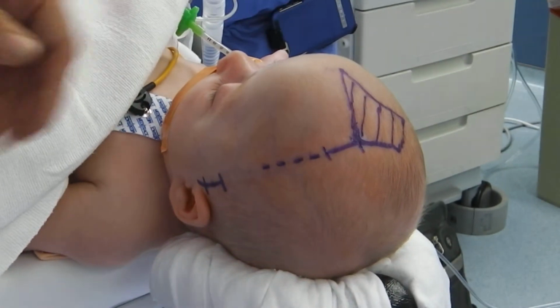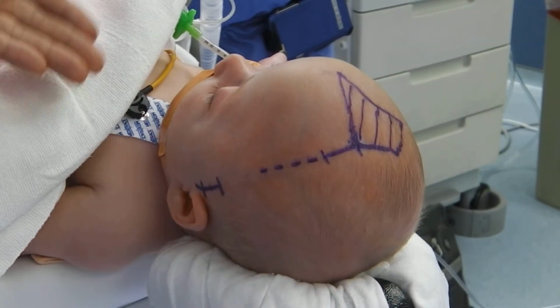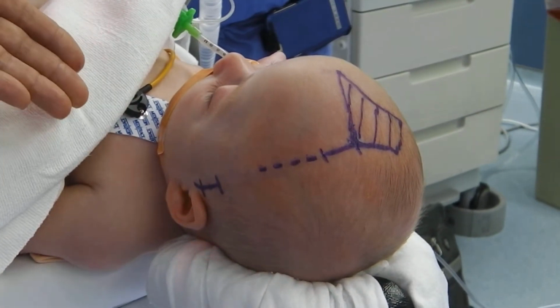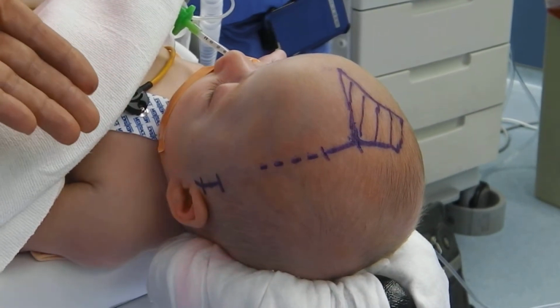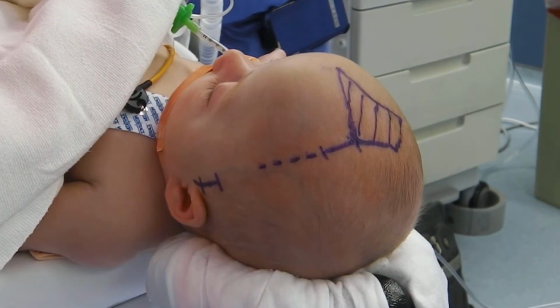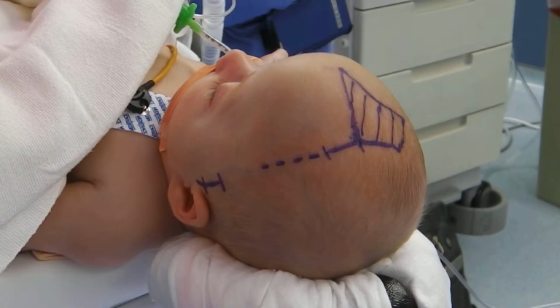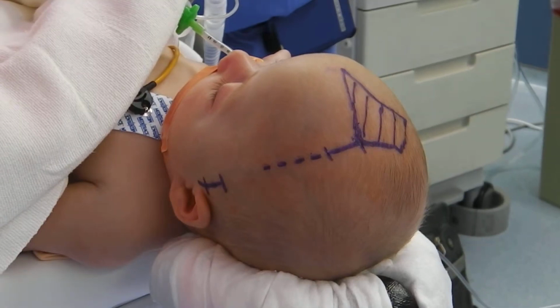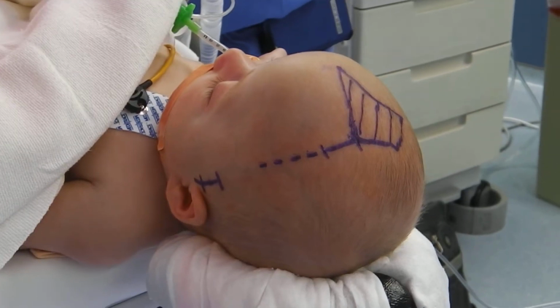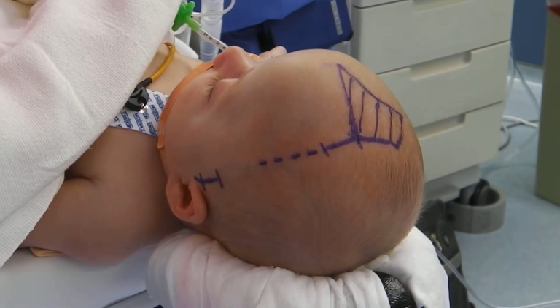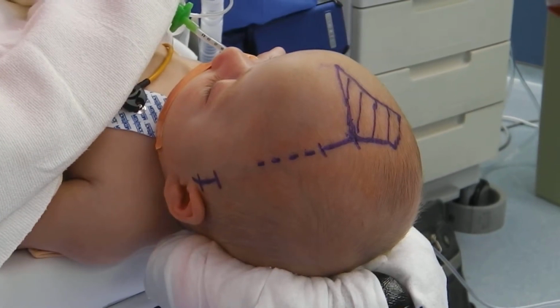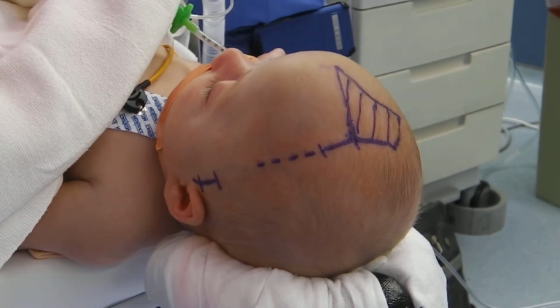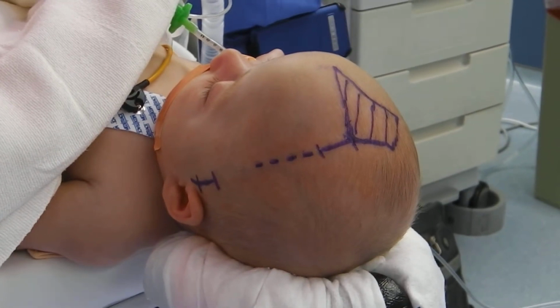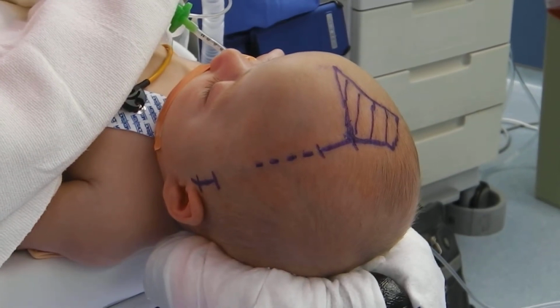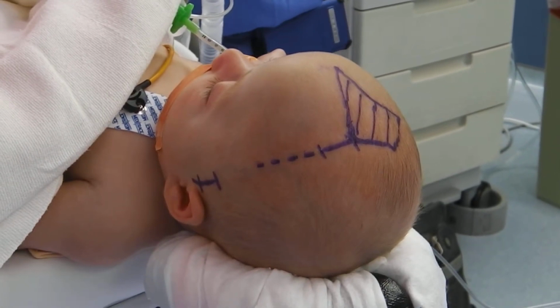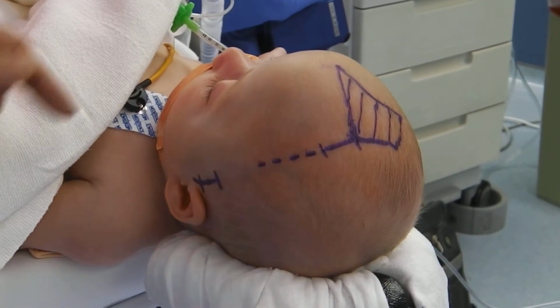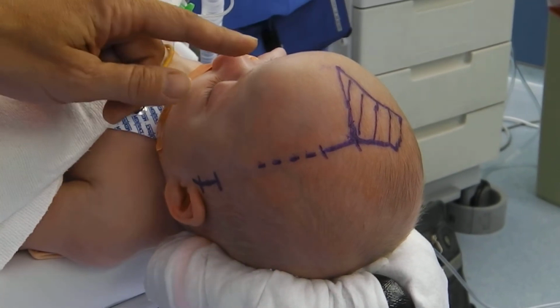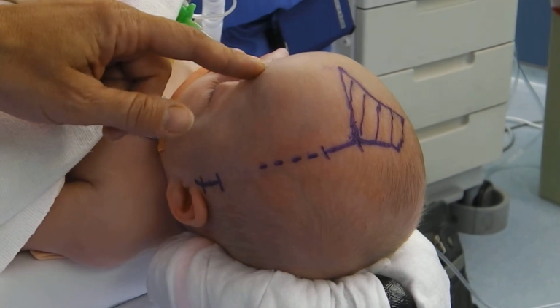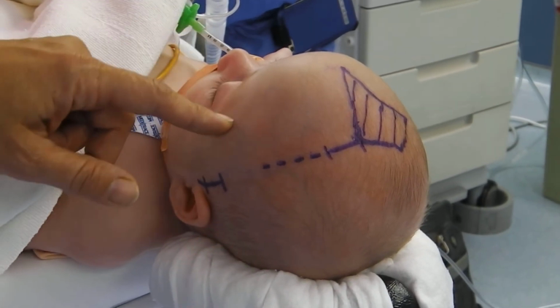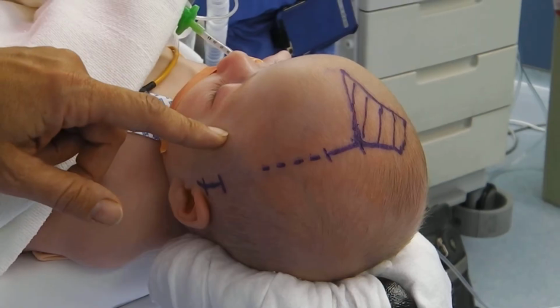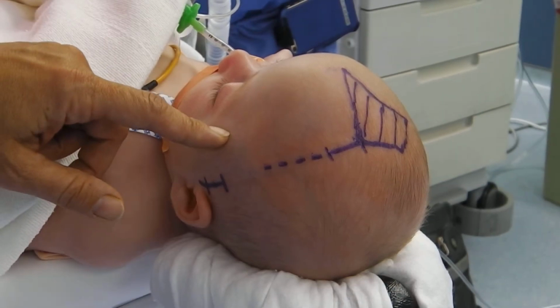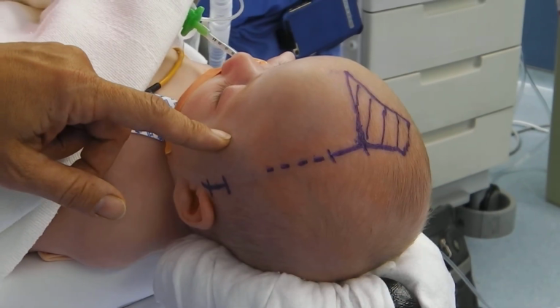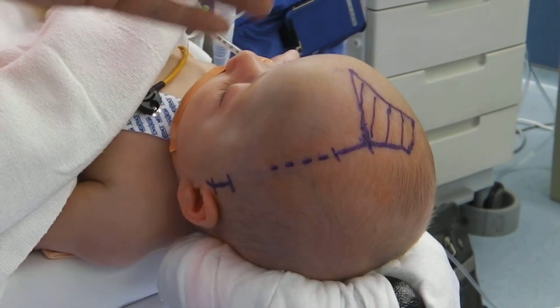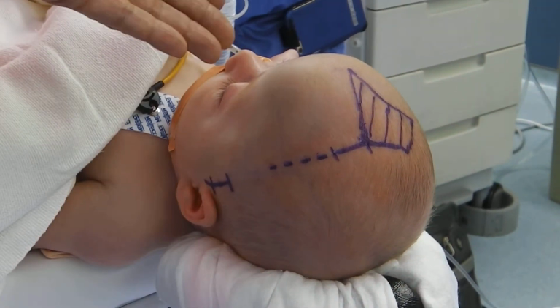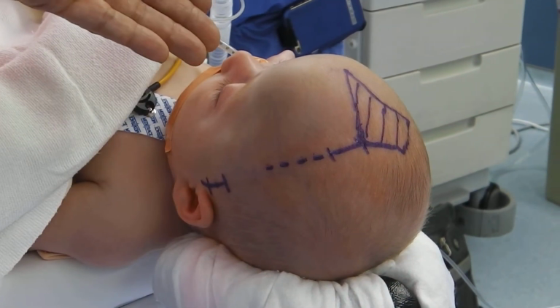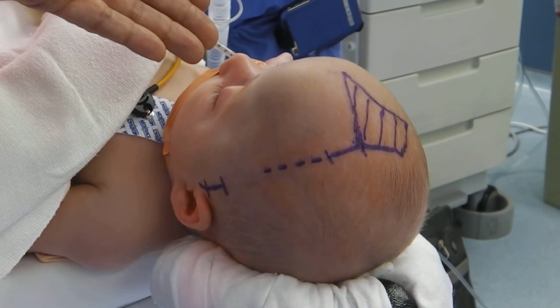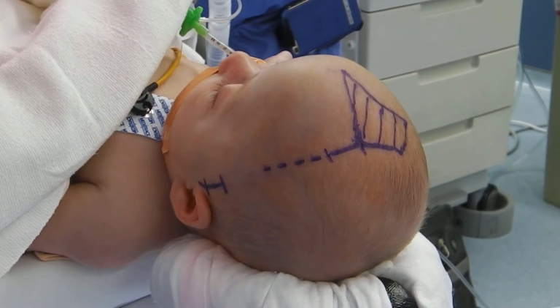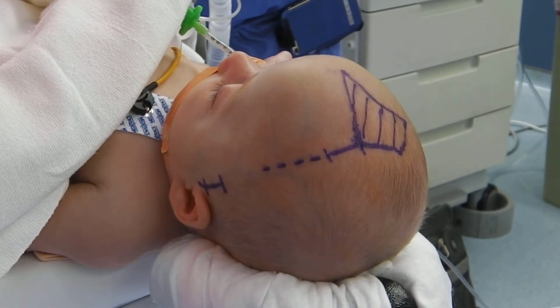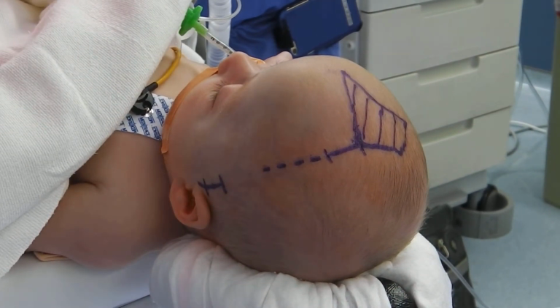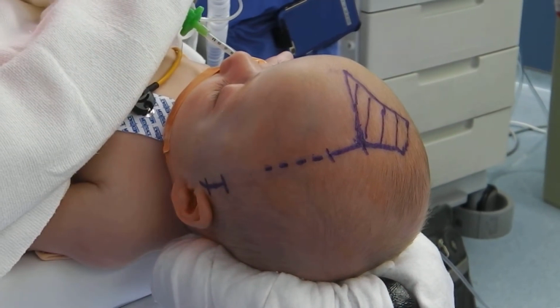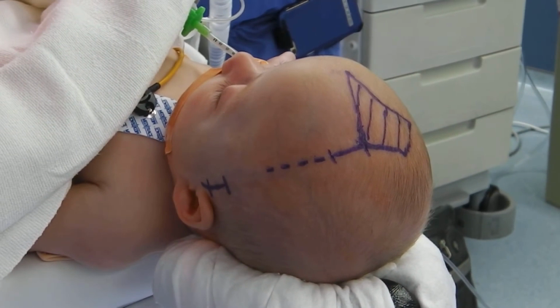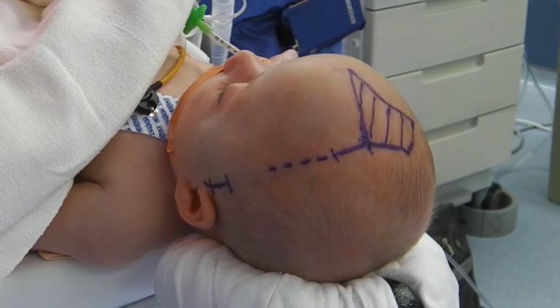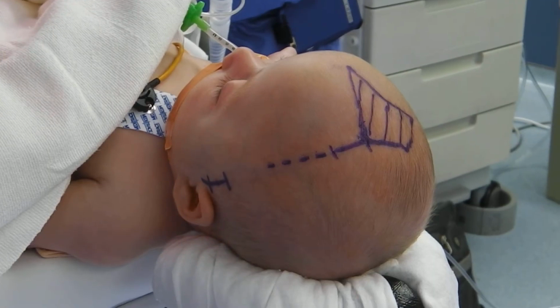A week after surgery, the baby will be placed in a cranial molding helmet, and that will help reshape the frontal bones and the other bones of the skull so the child will have a normal face and skull development.